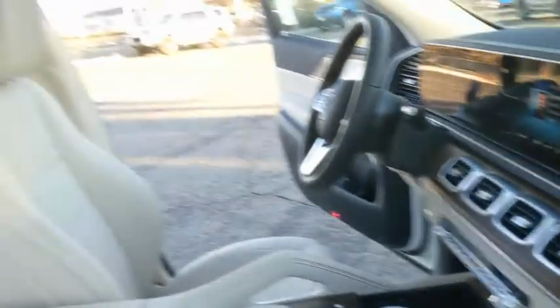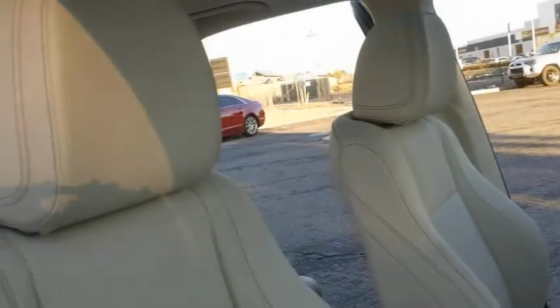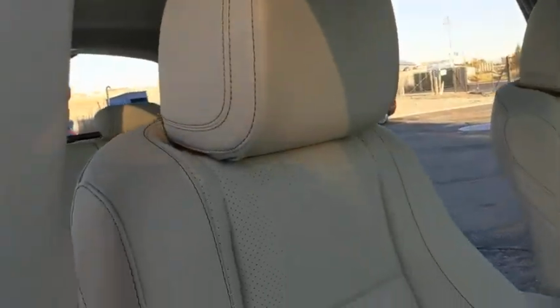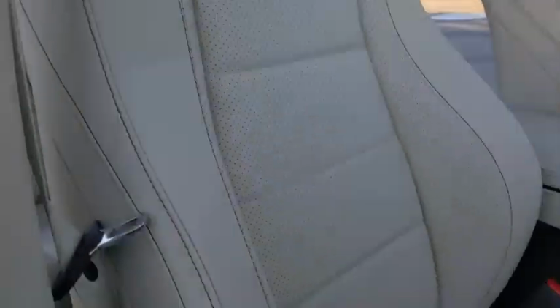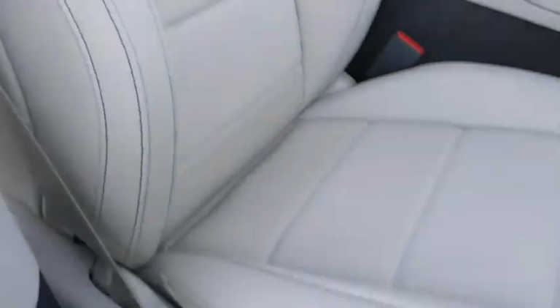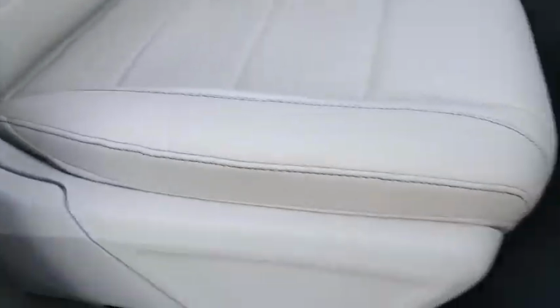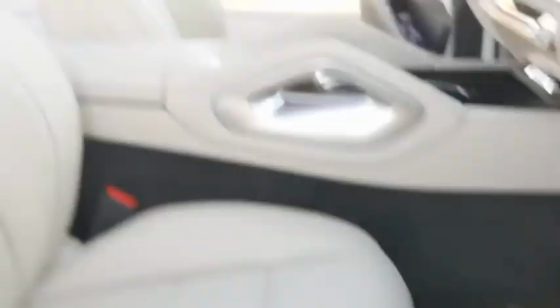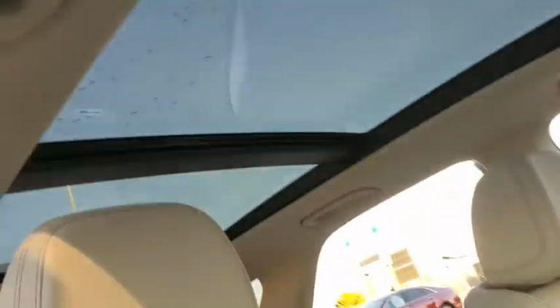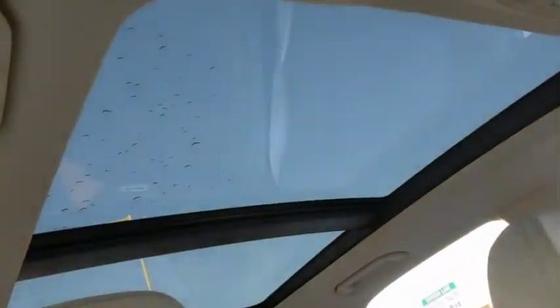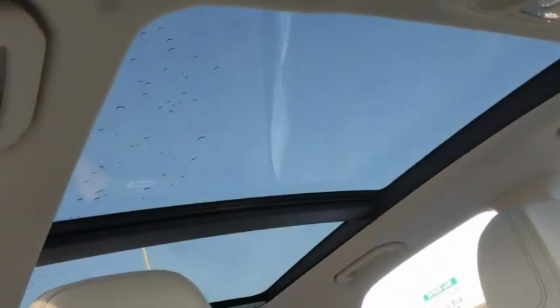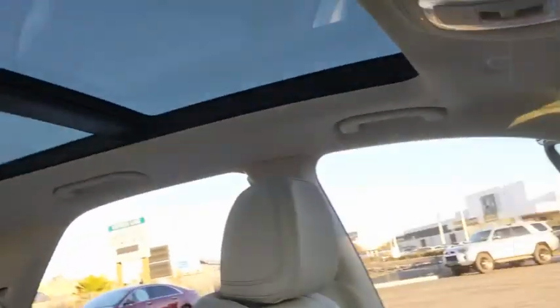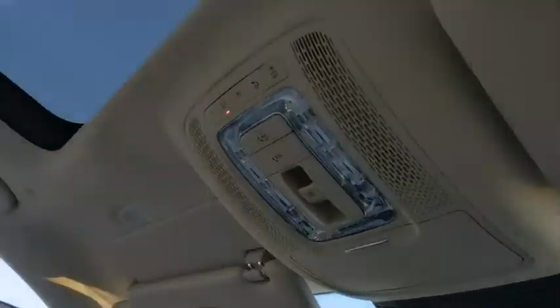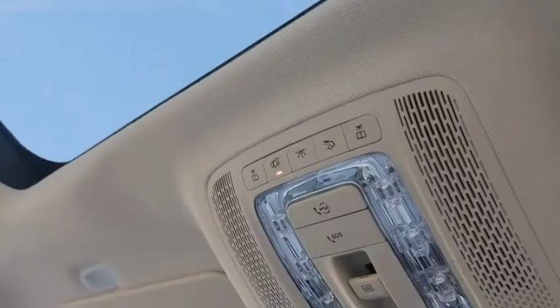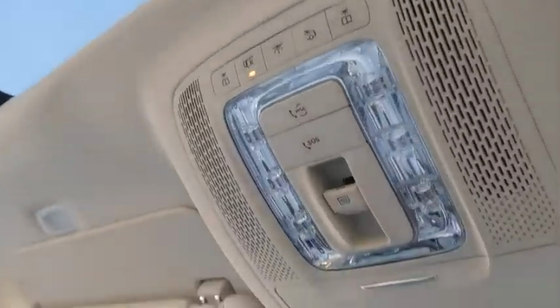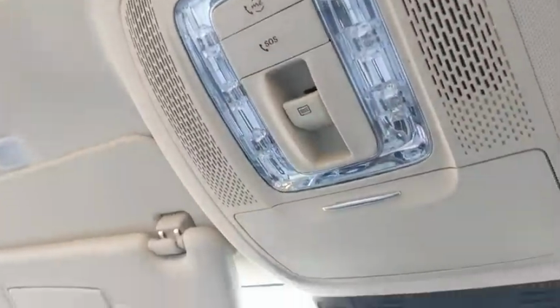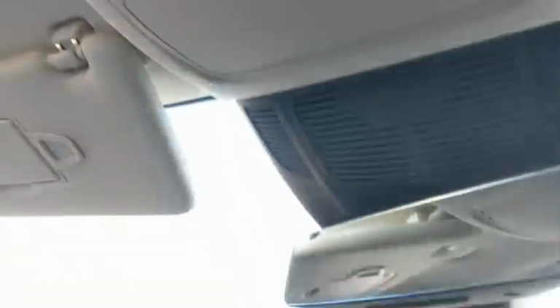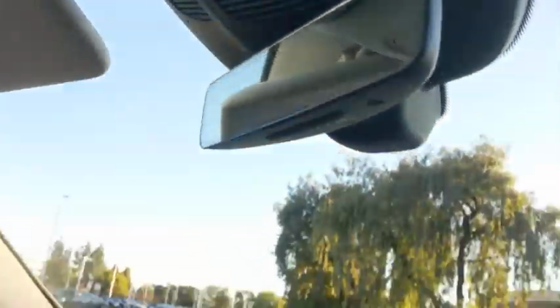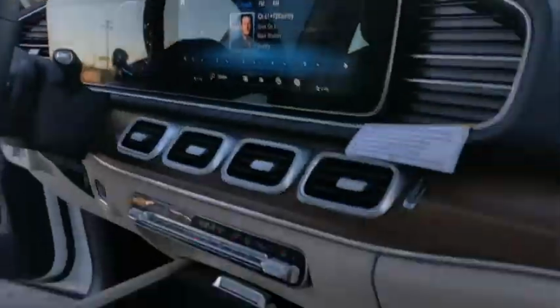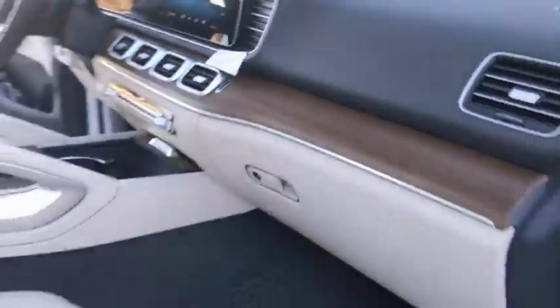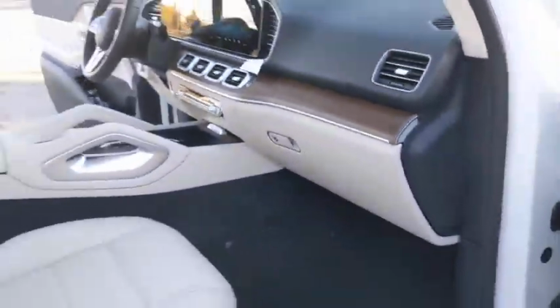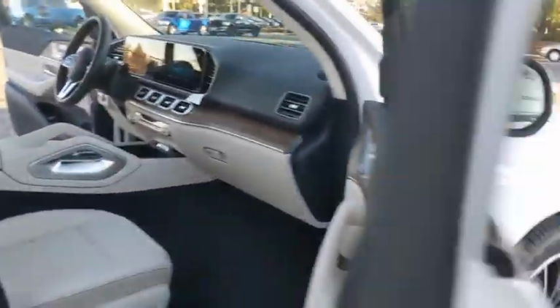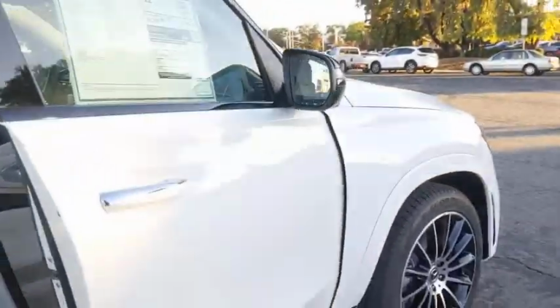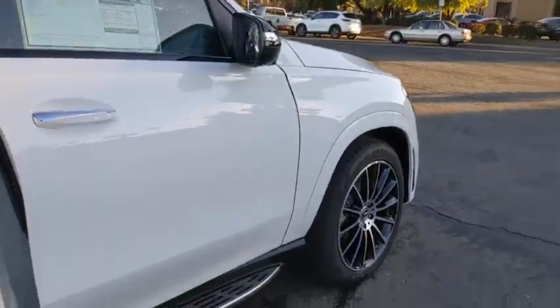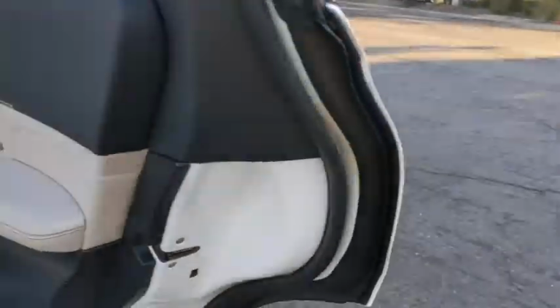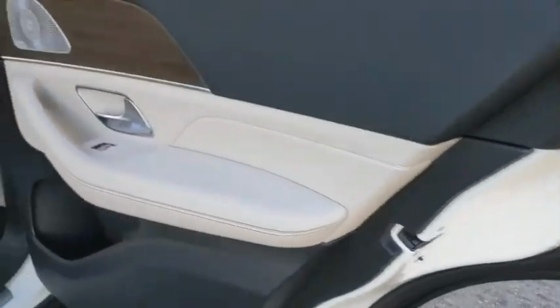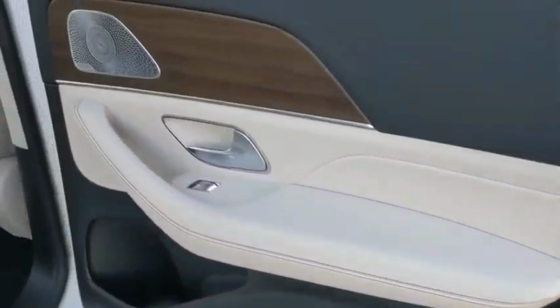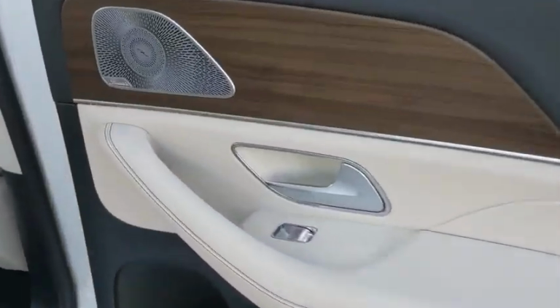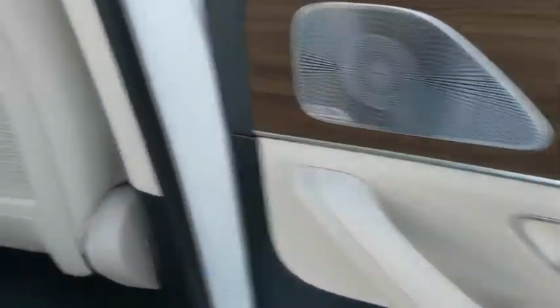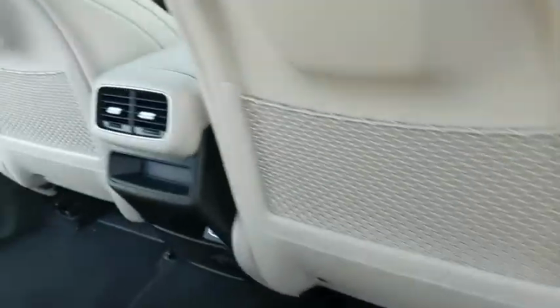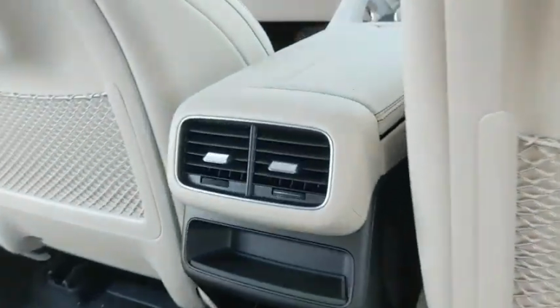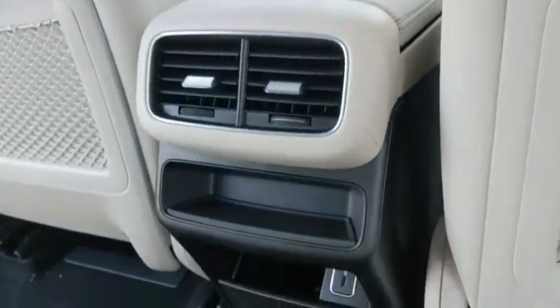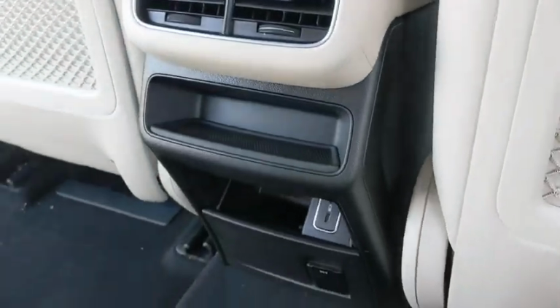Here are some of this vehicle's great options: backup camera, power liftgate, keyless entry, remote engine start, traction control, anti-lock braking system, stability control, power passenger seat, navigation system, and steering wheel audio controls.